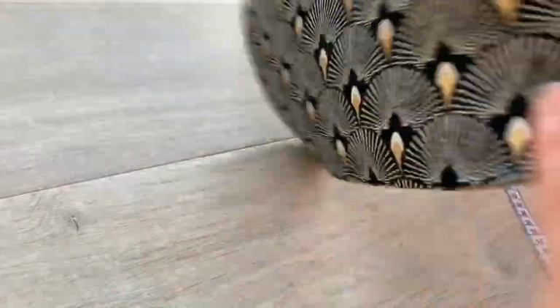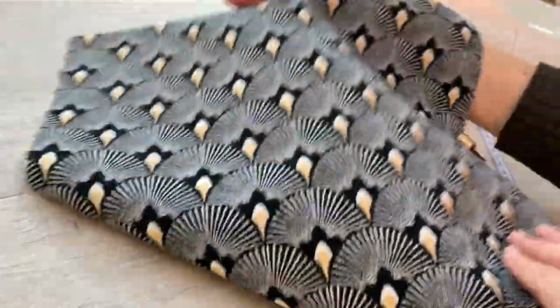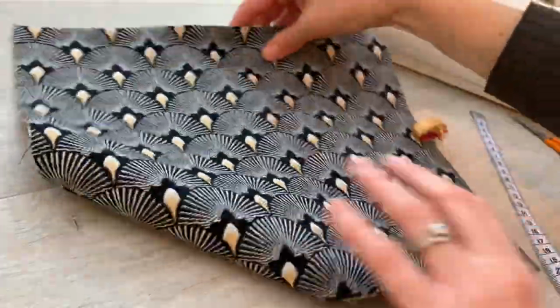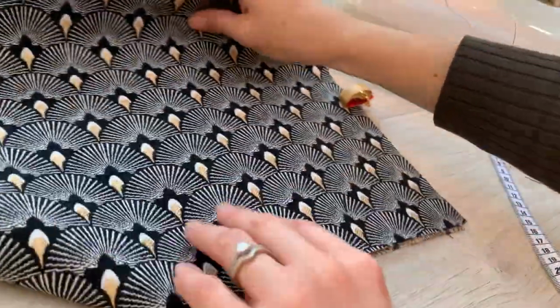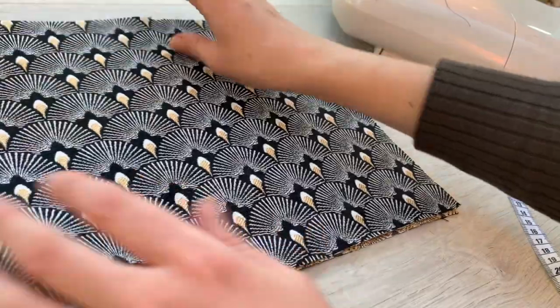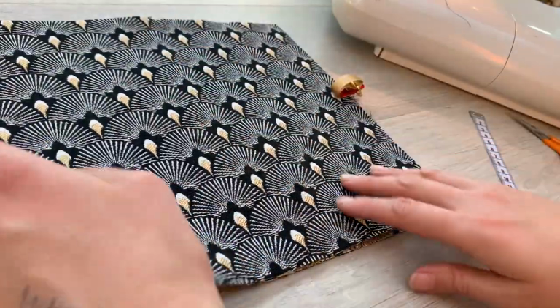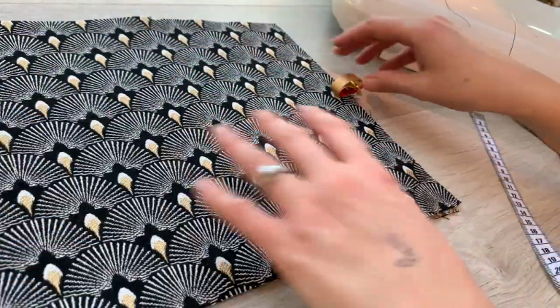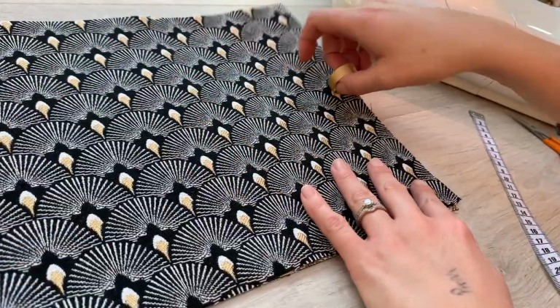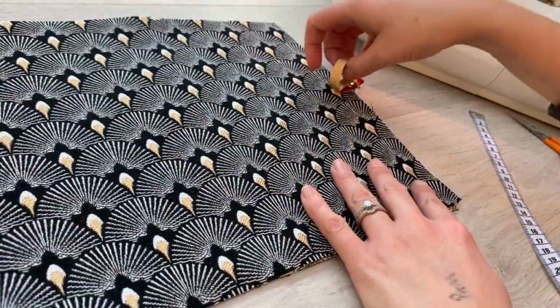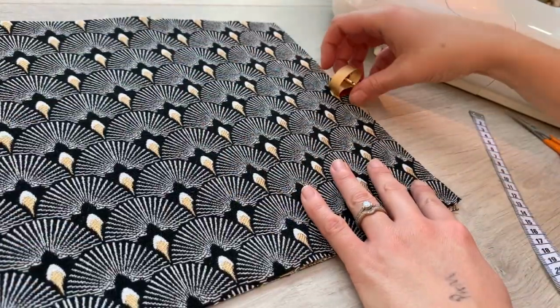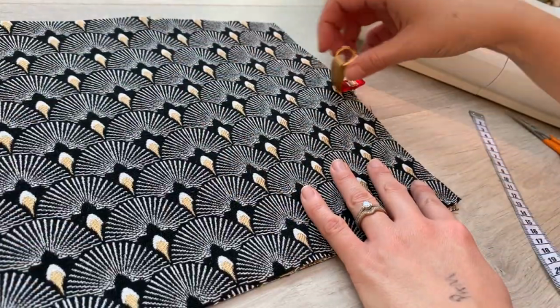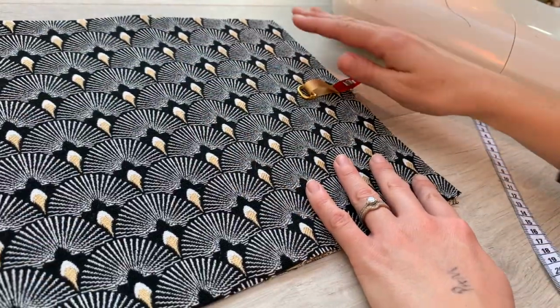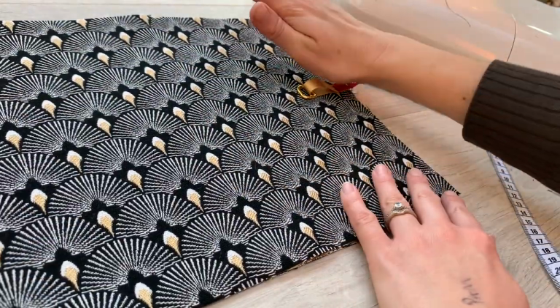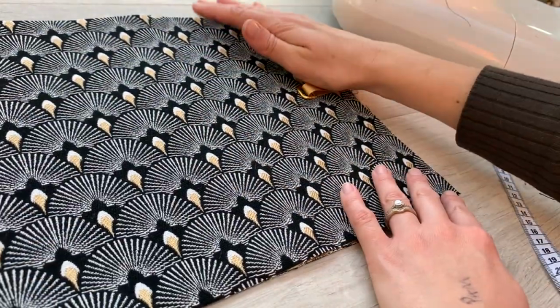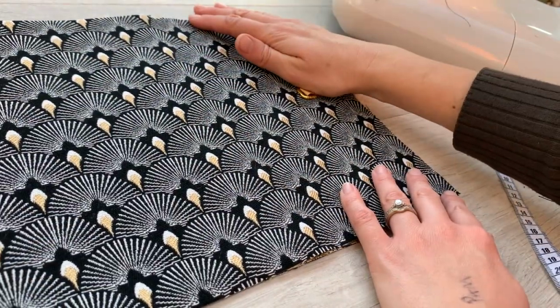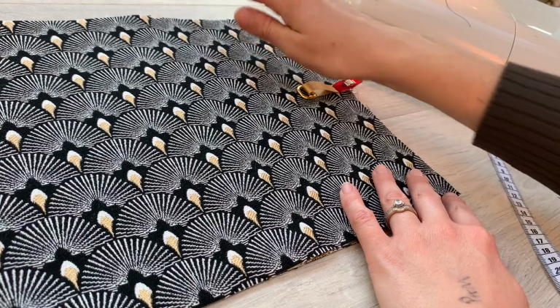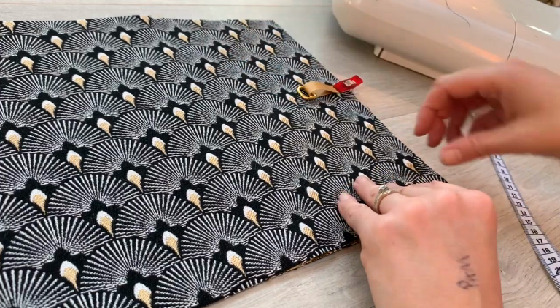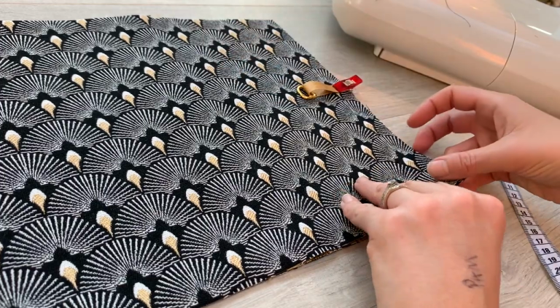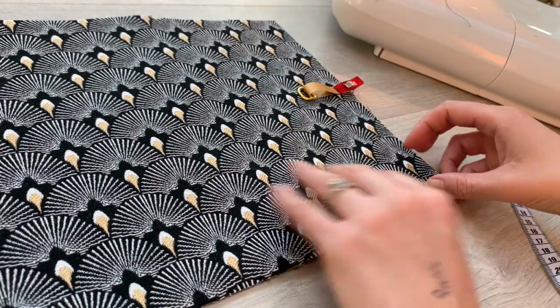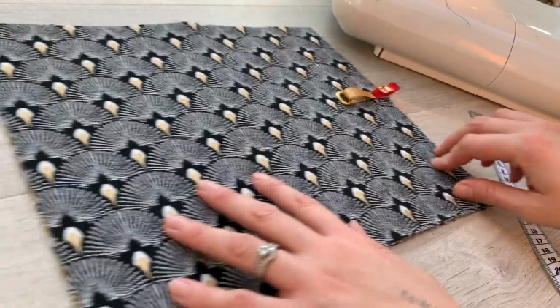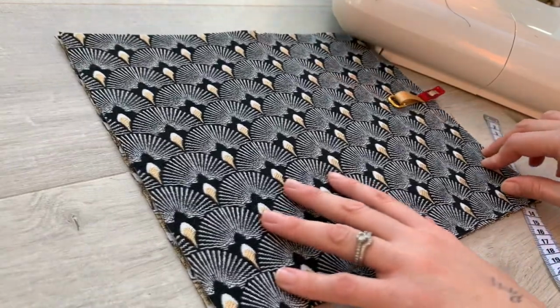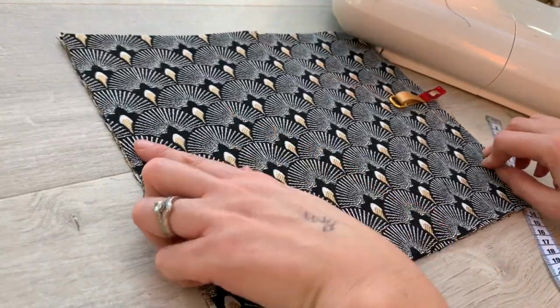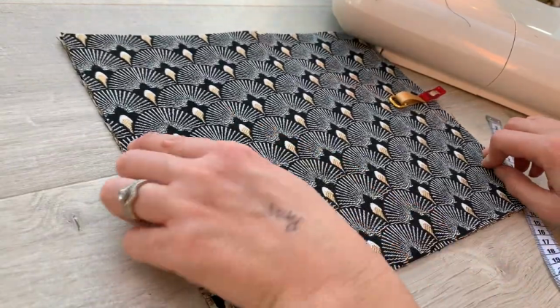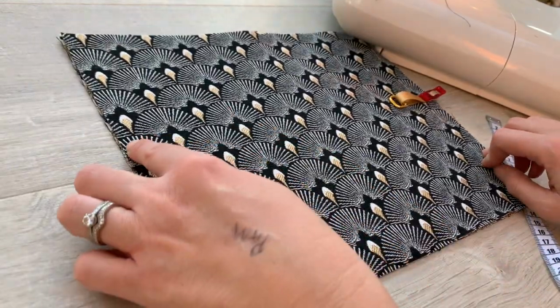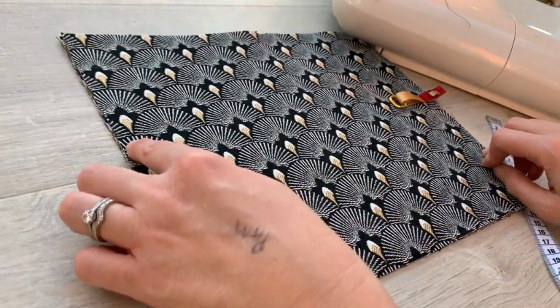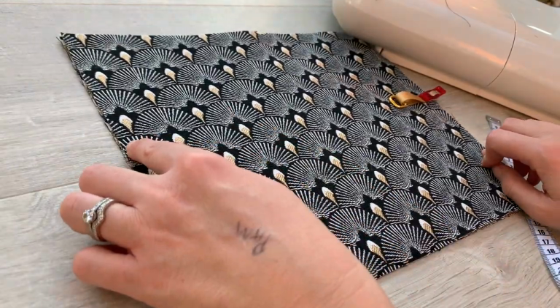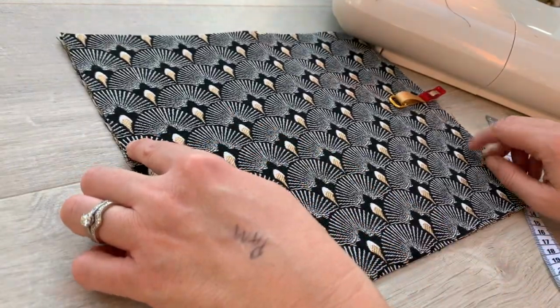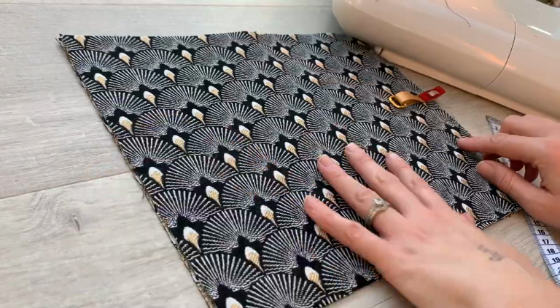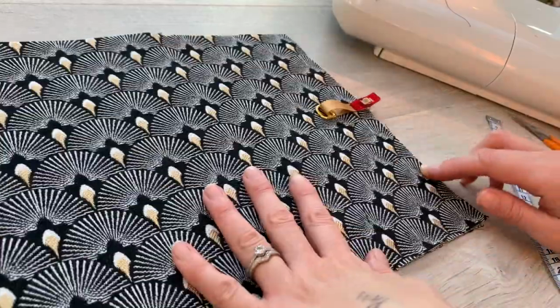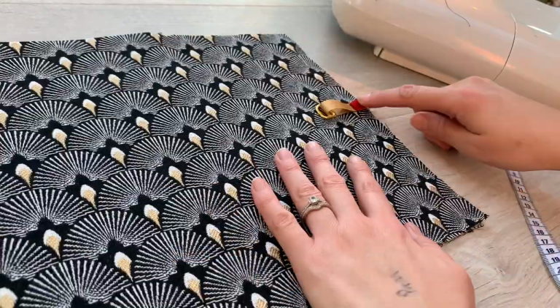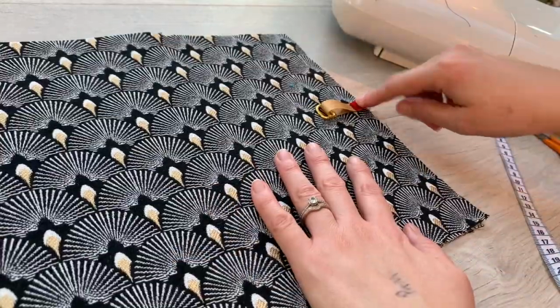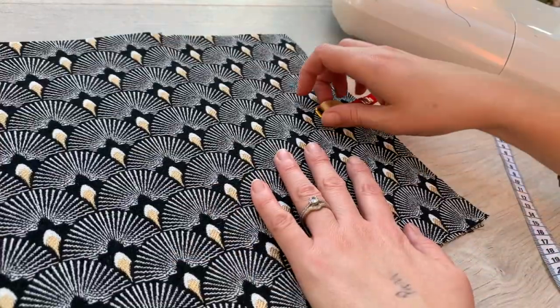Just thinking out loud, I'm designing it so that the wrist strap goes on that side. But if you wanted to change it — if you're left-handed — you could put it on the other side. It's up to you, it's your design. I'm going to put mine on this side.